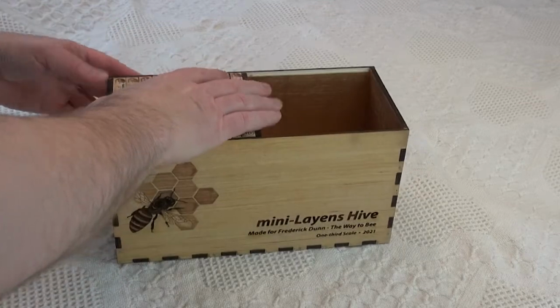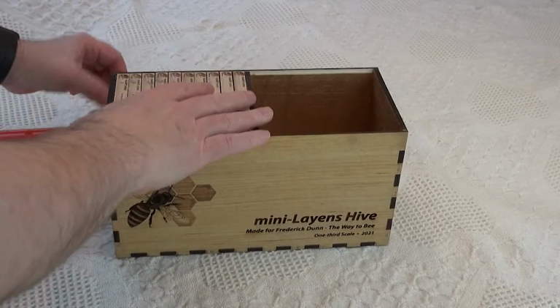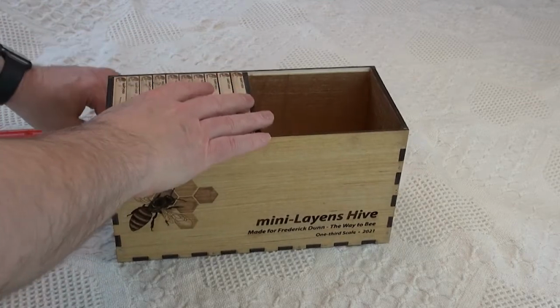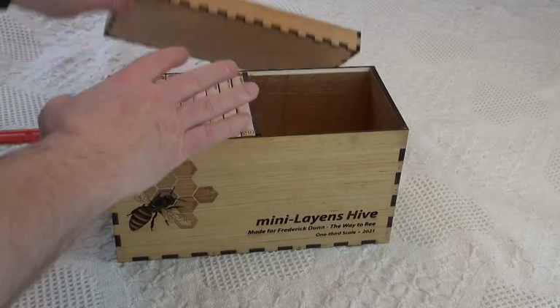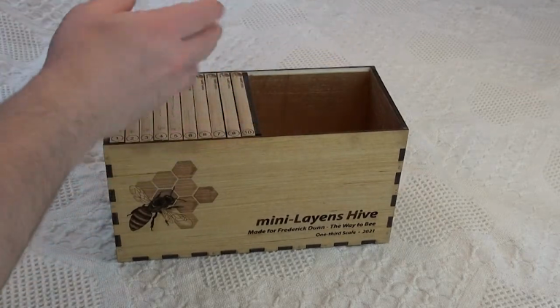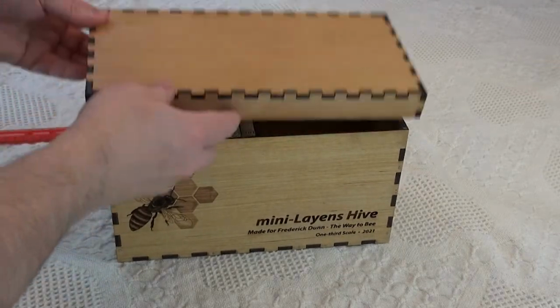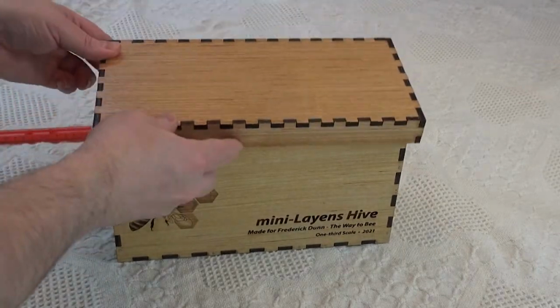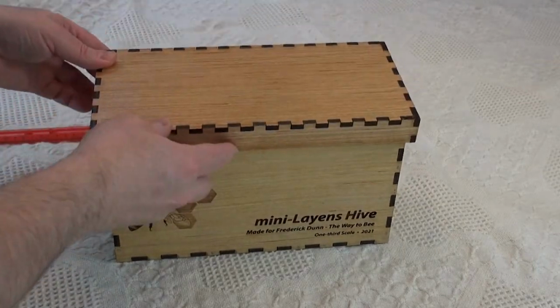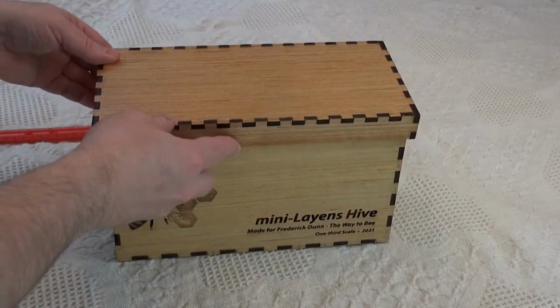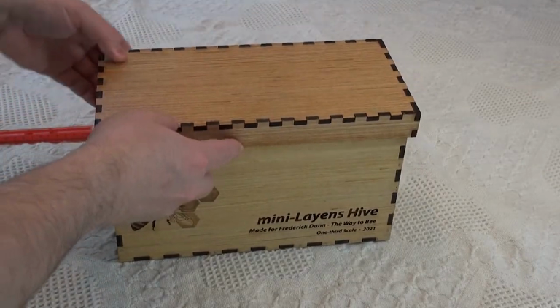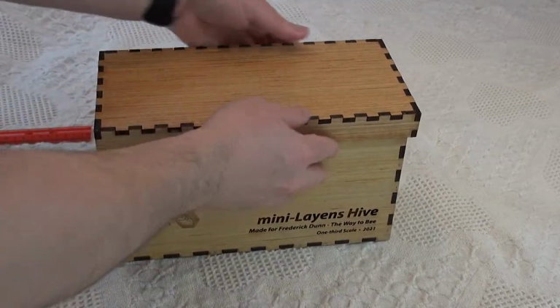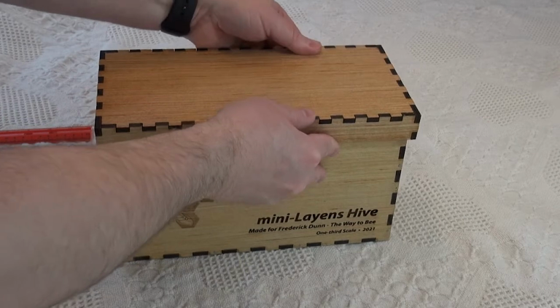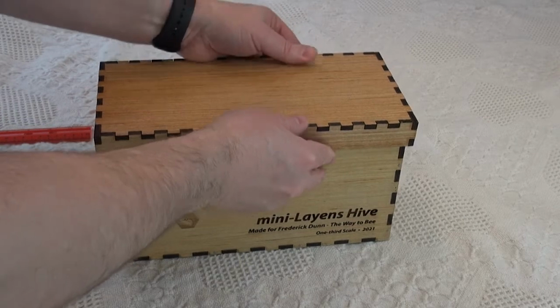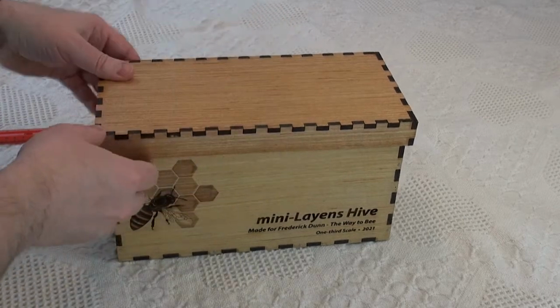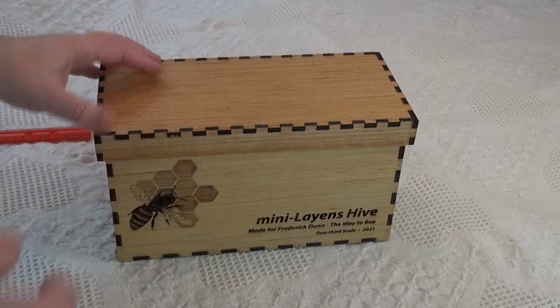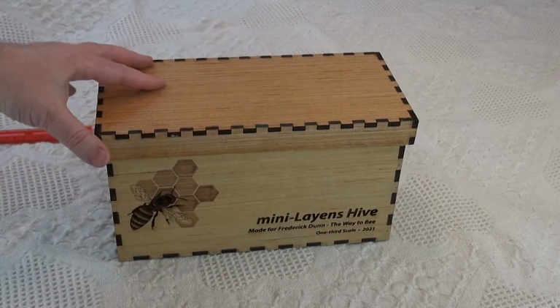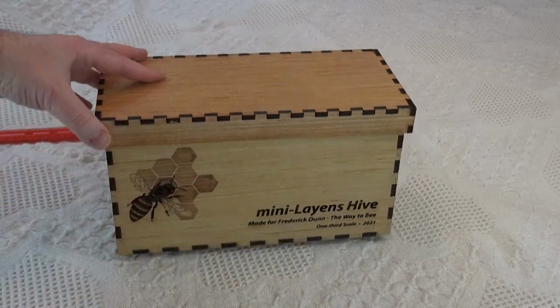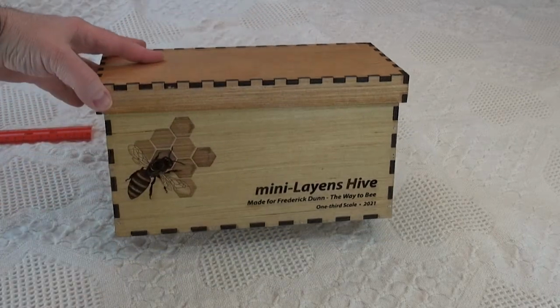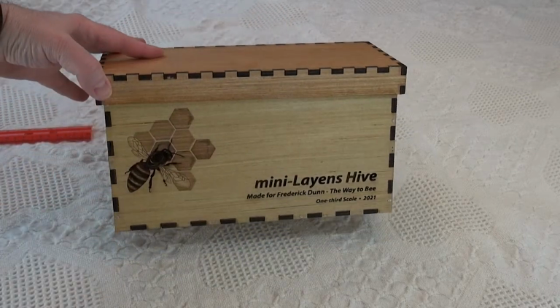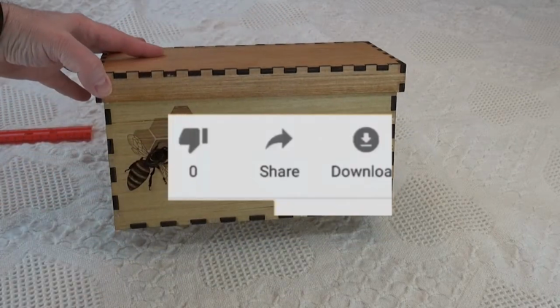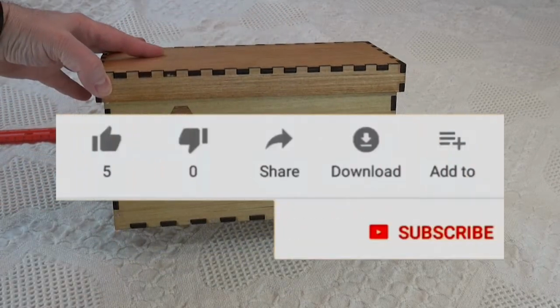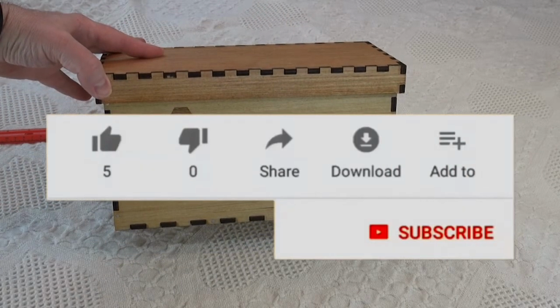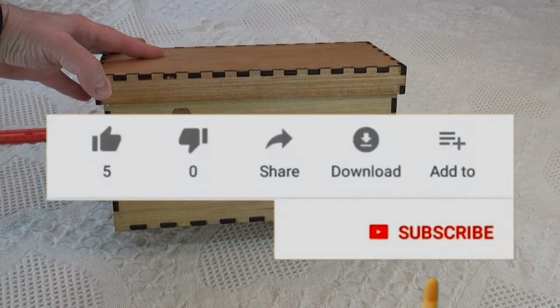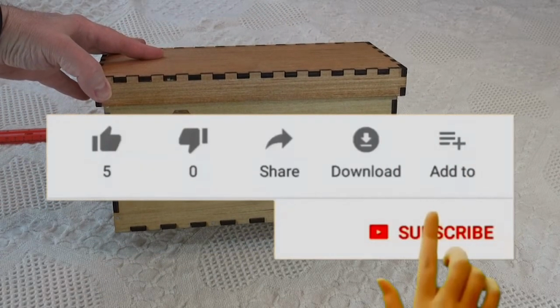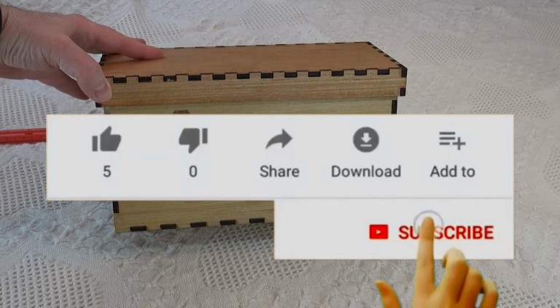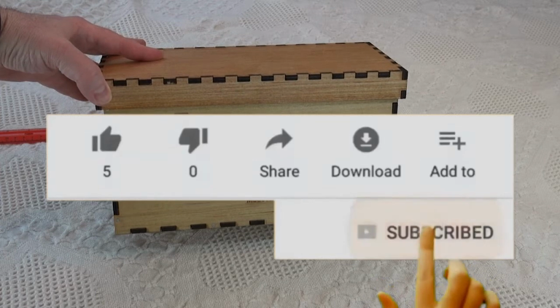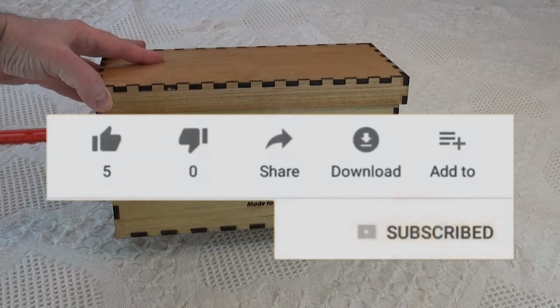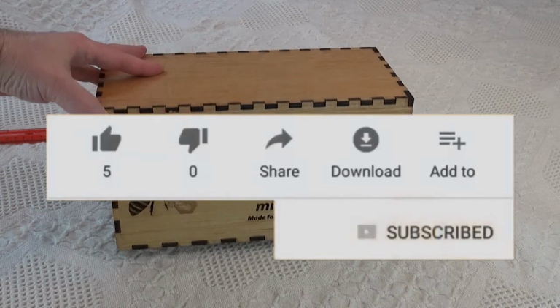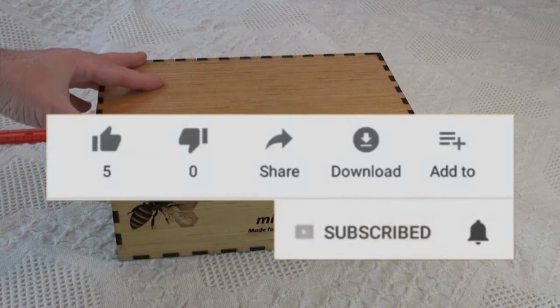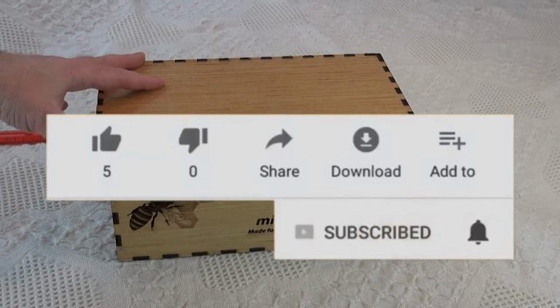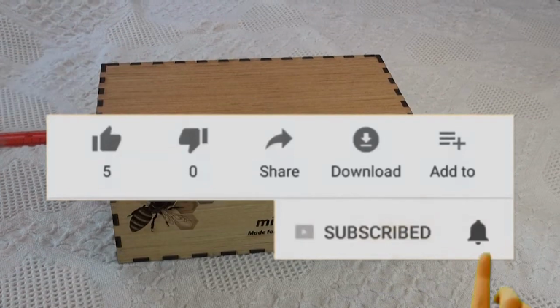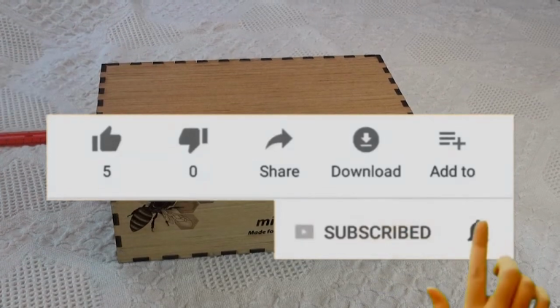So this is a little bit of a woodworking slash bee project, just for fun. Bee season is upon us, so the new bee videos will be coming out. Please subscribe and hit the like button, and thanks again for watching.